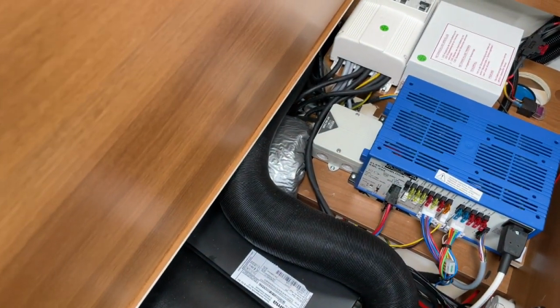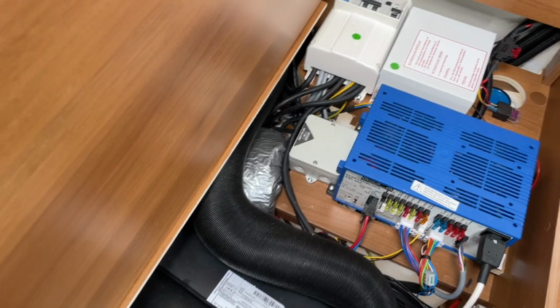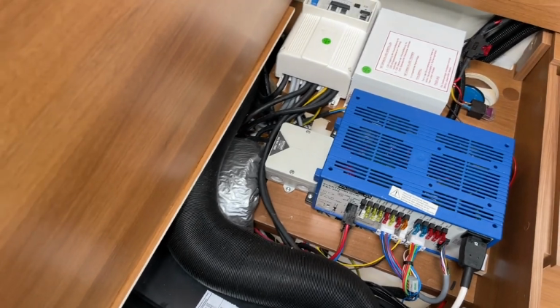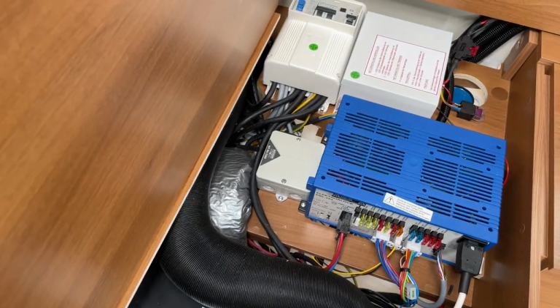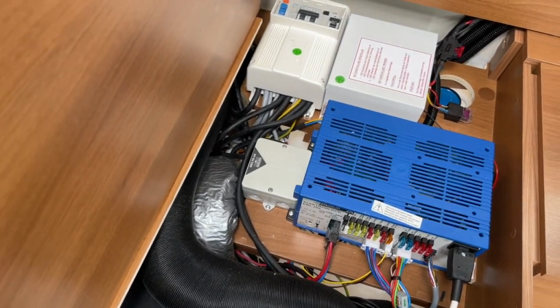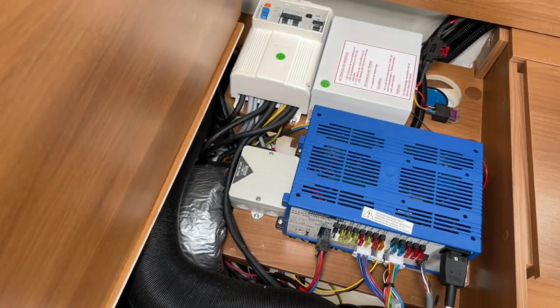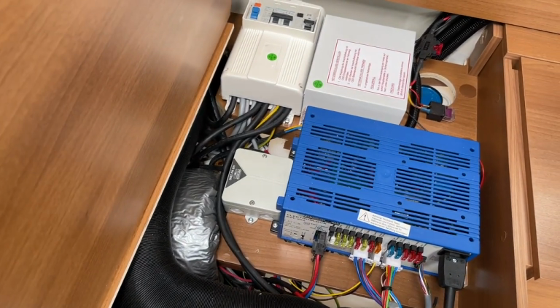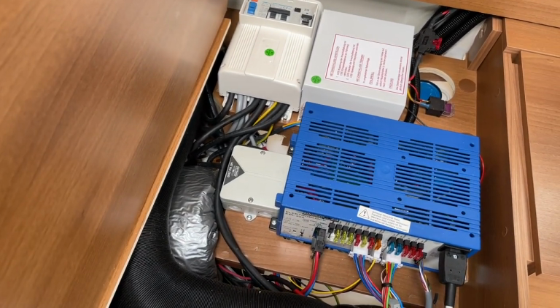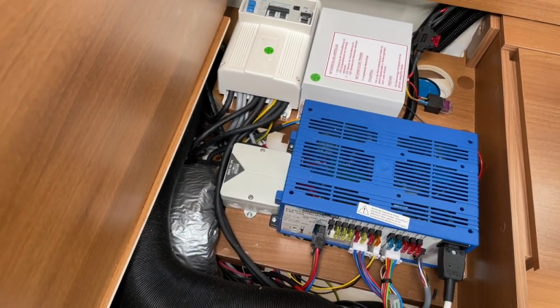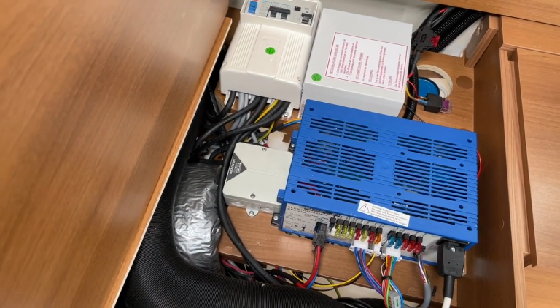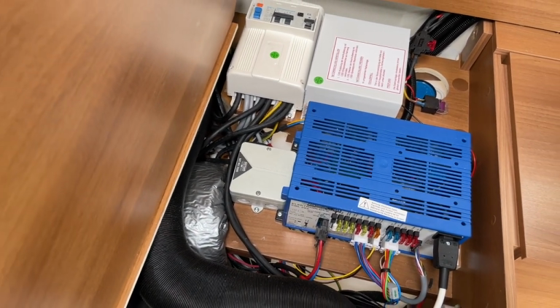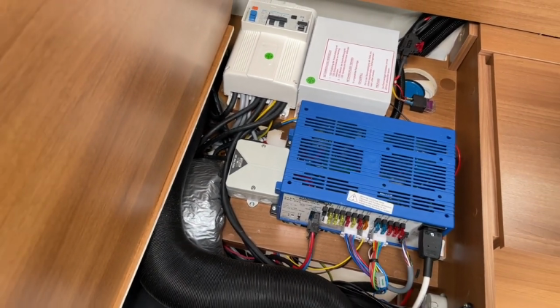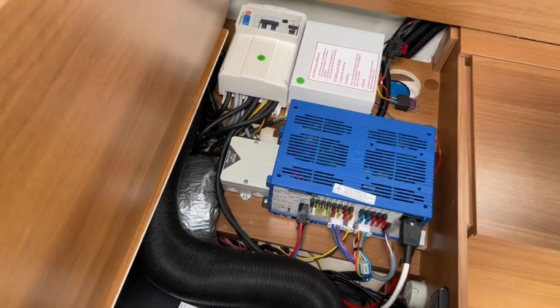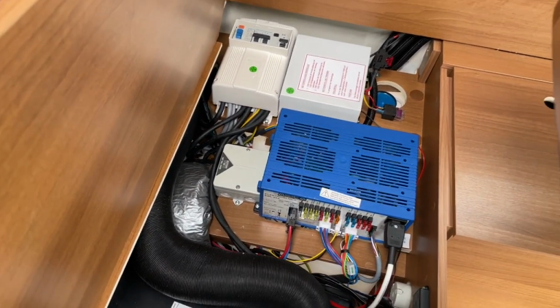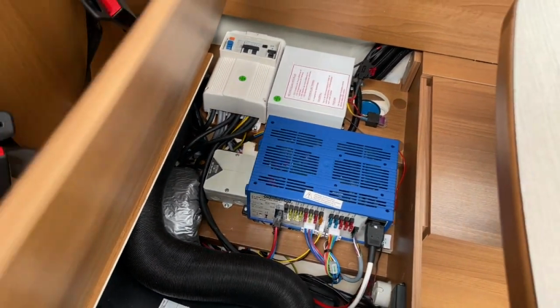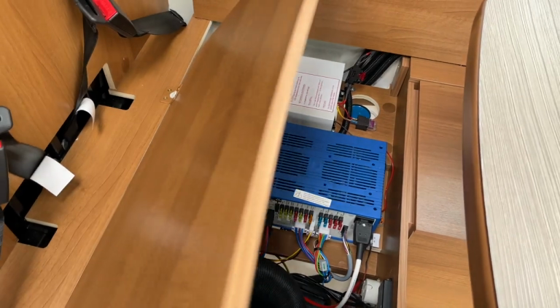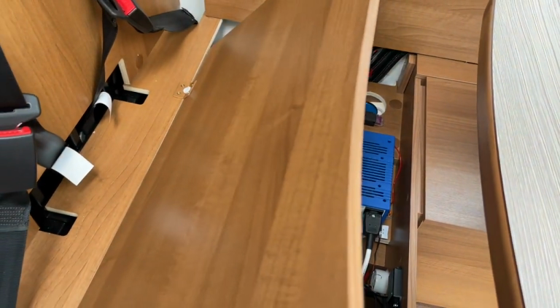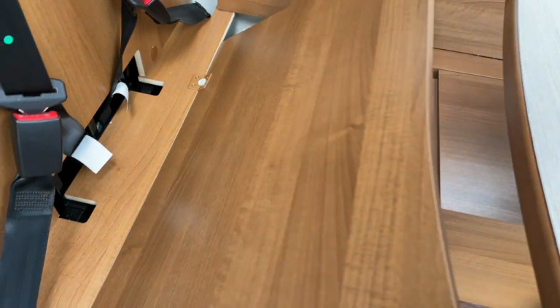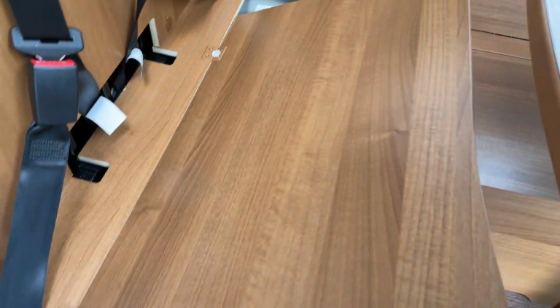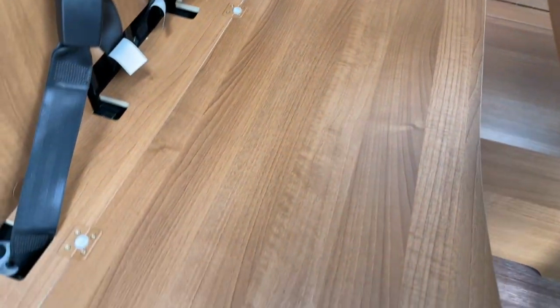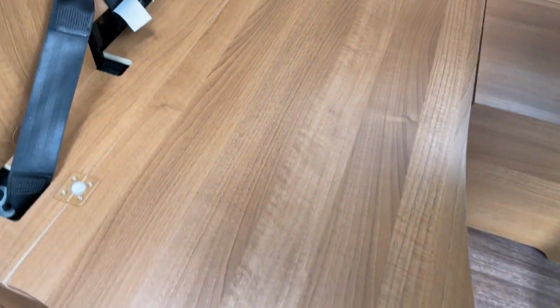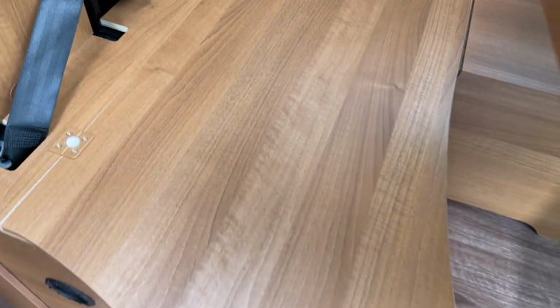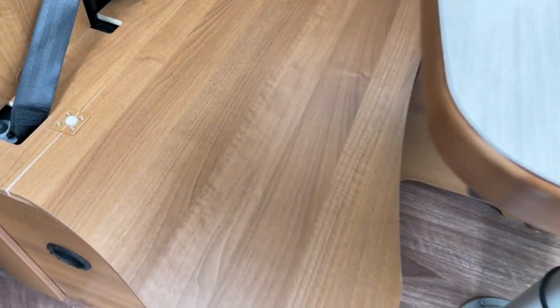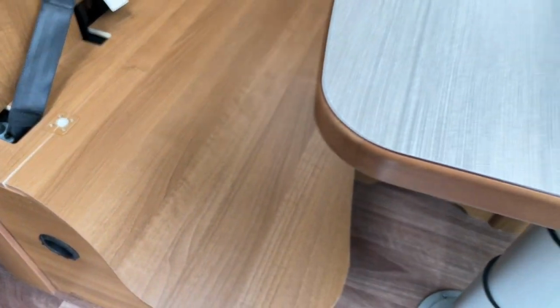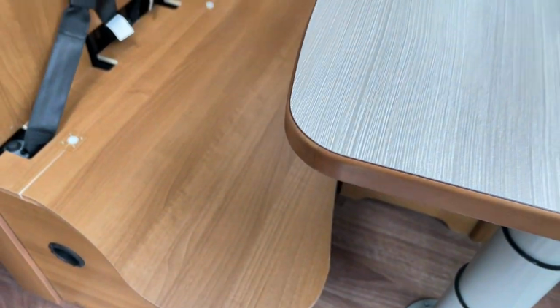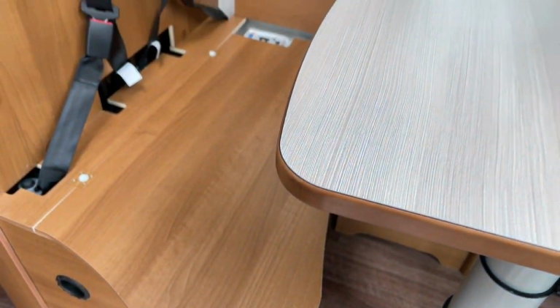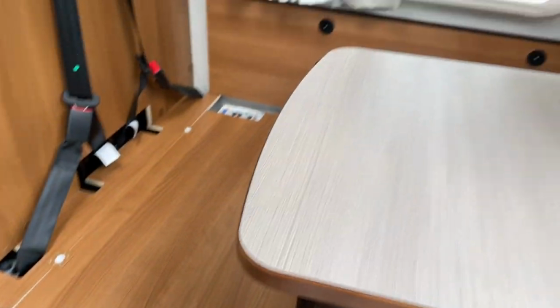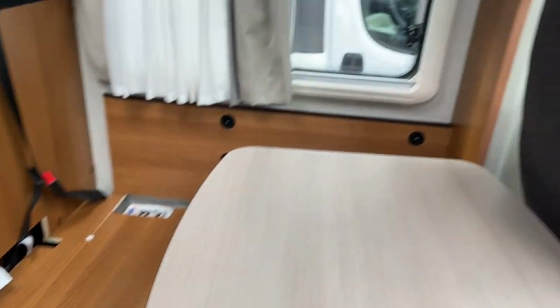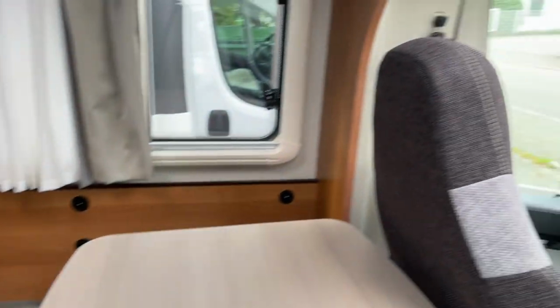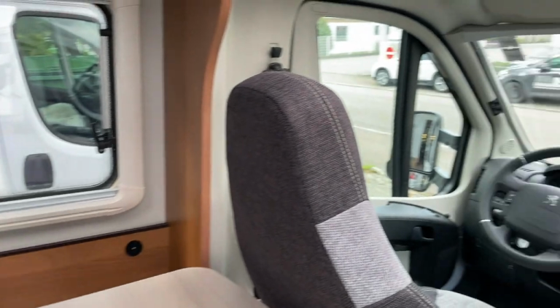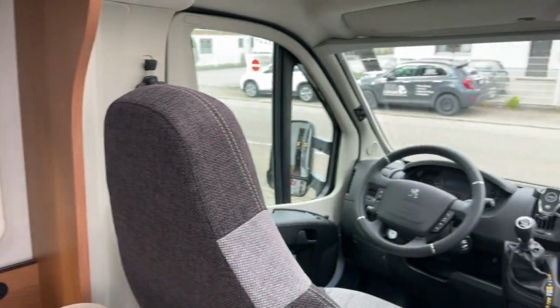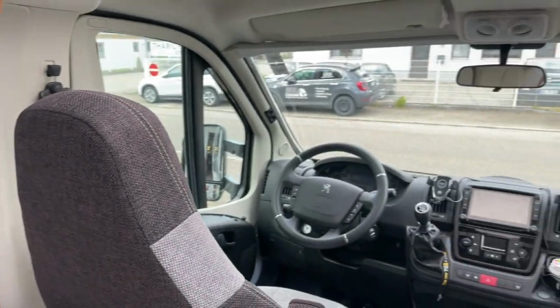We see if everything goes off. Here is the Netzvorrang-Schaltung, you can see it. The one is checked, if the fuse-sicherungen are all working, the FIs and so on, so that everything is clean.